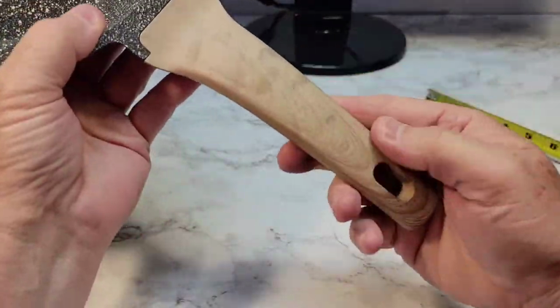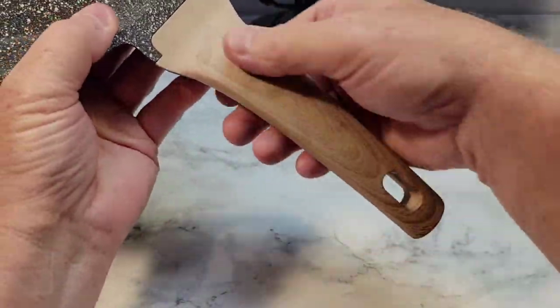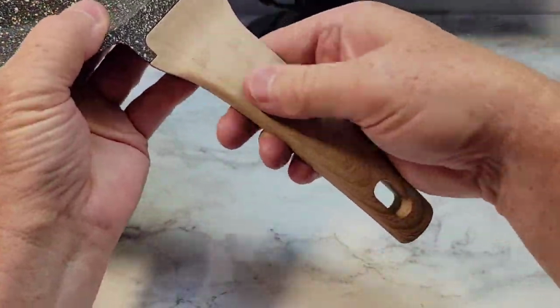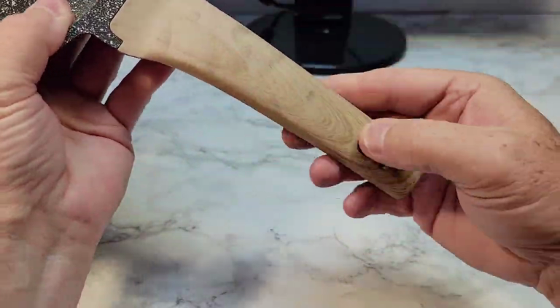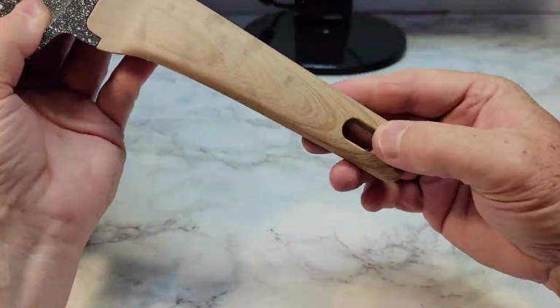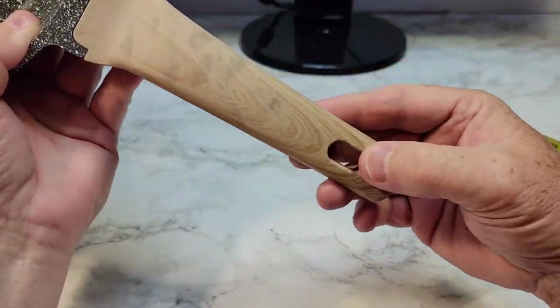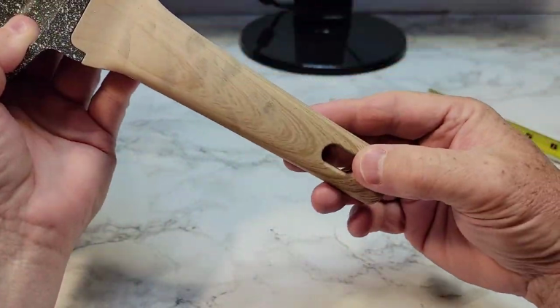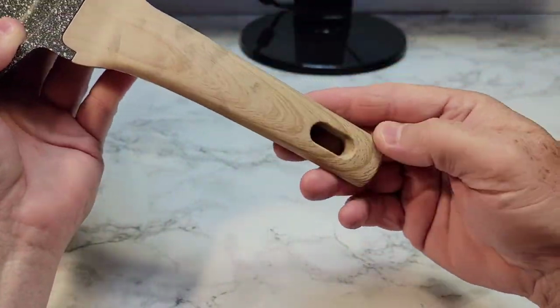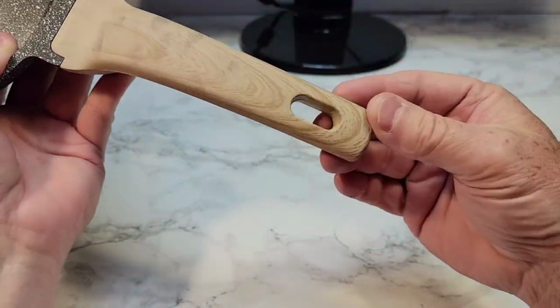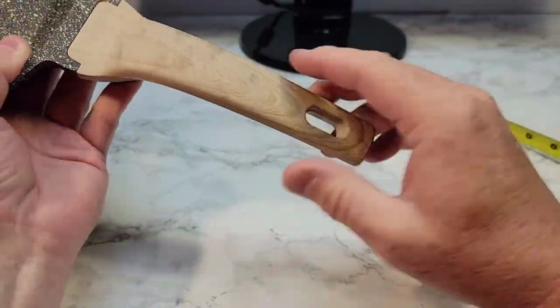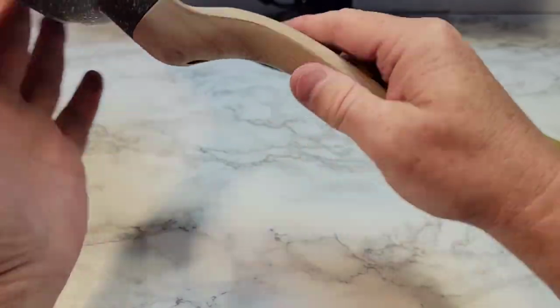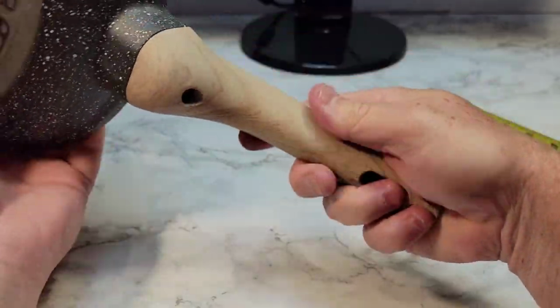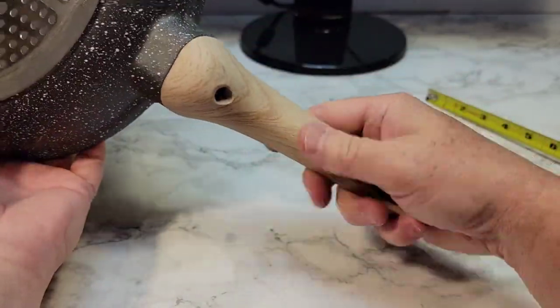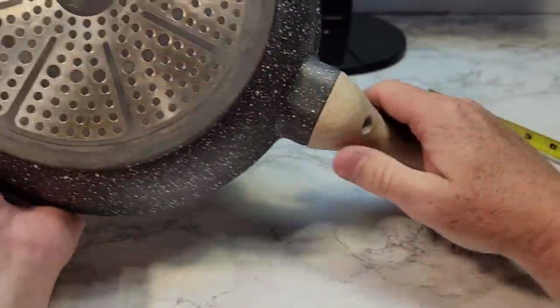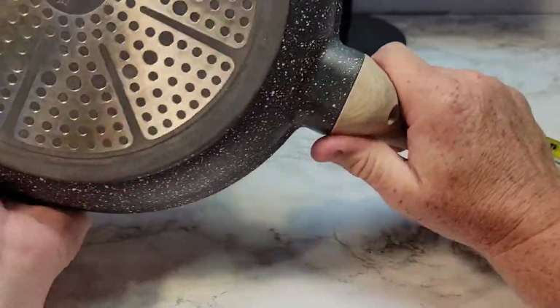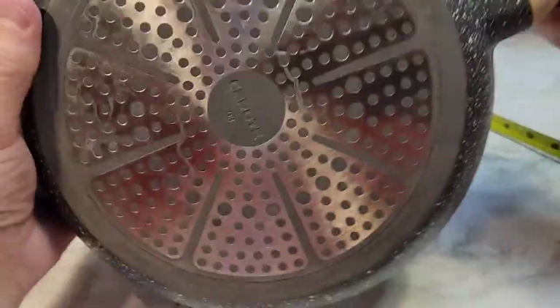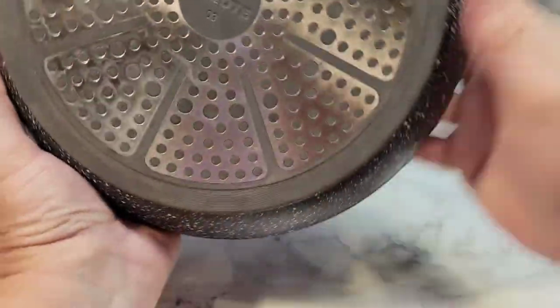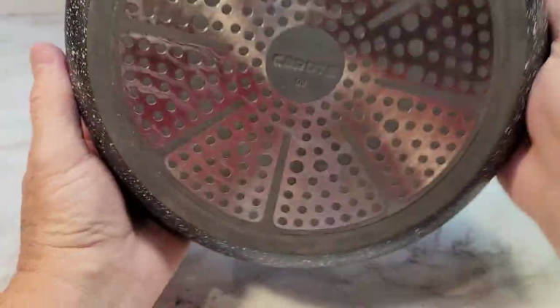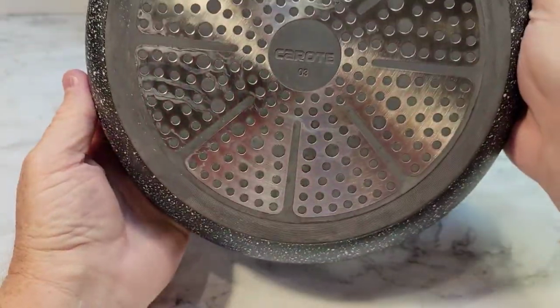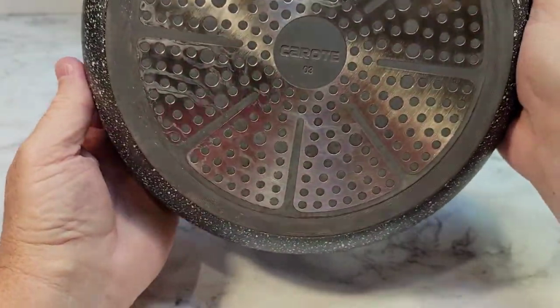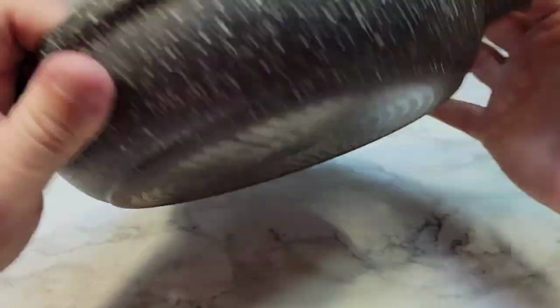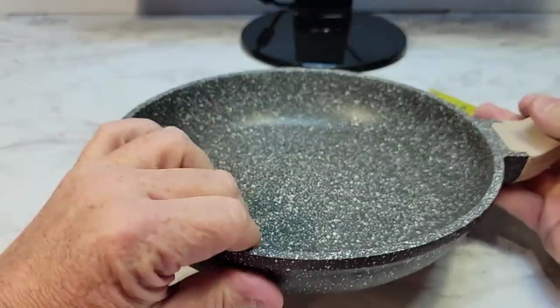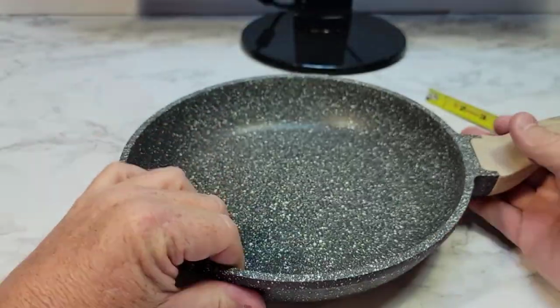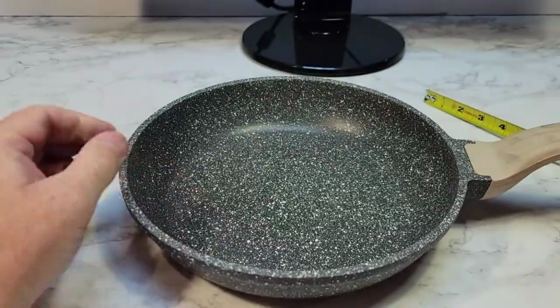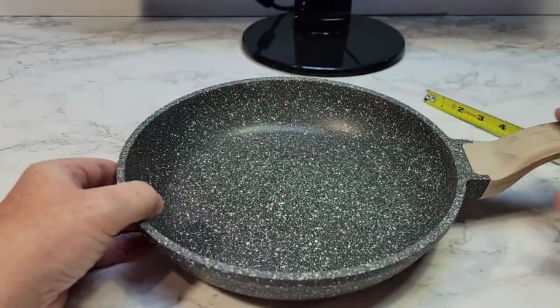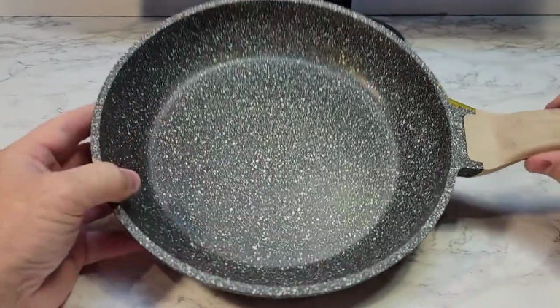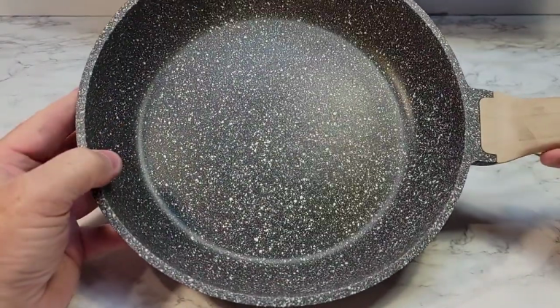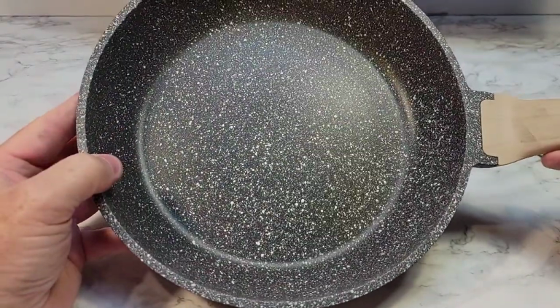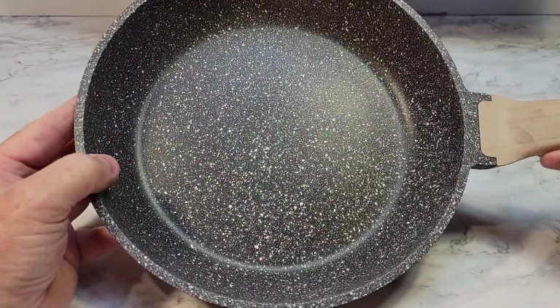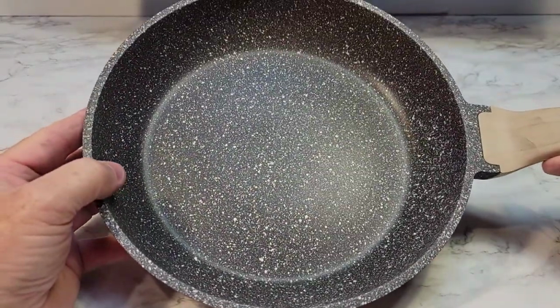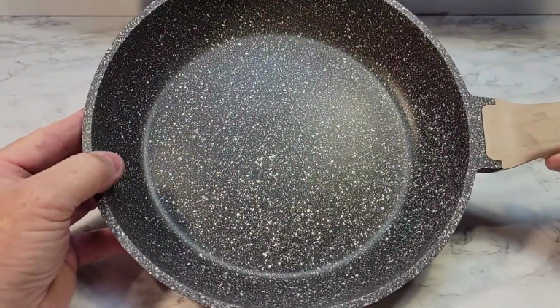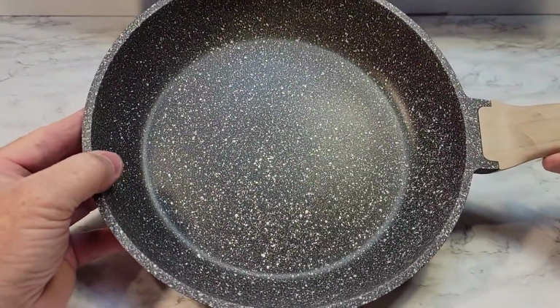The handle has held up very well. So I'm going to show a video of cooking some bacon with it.